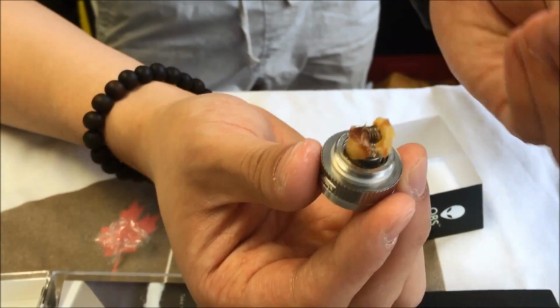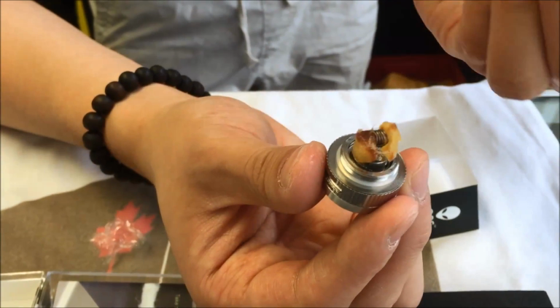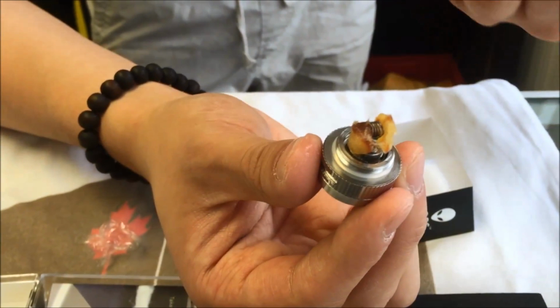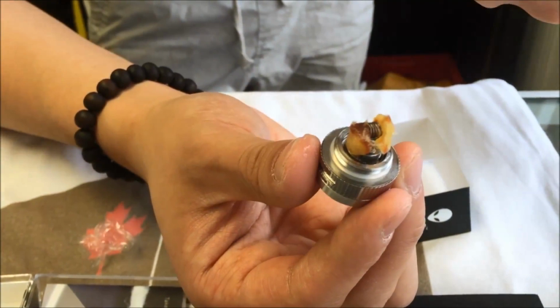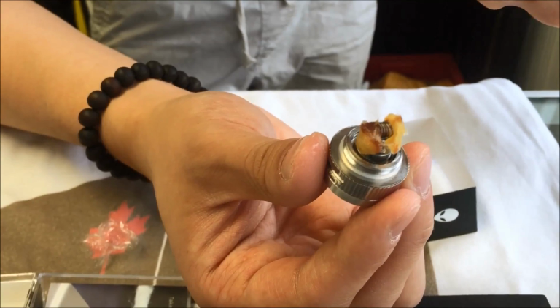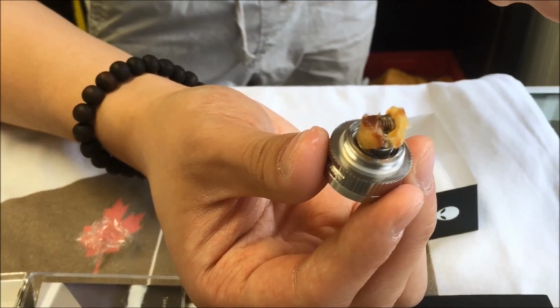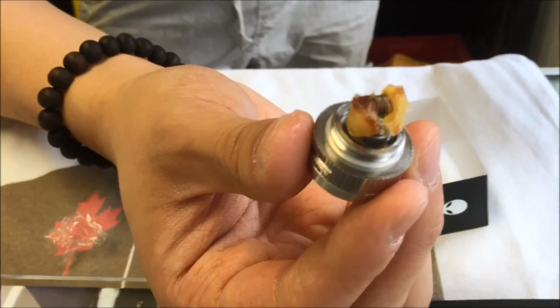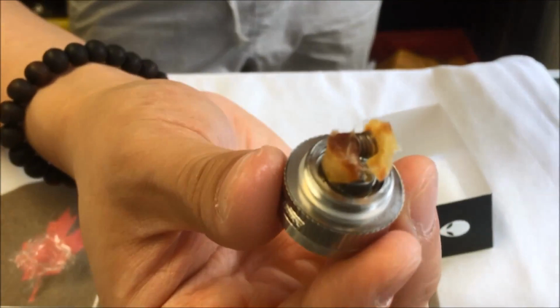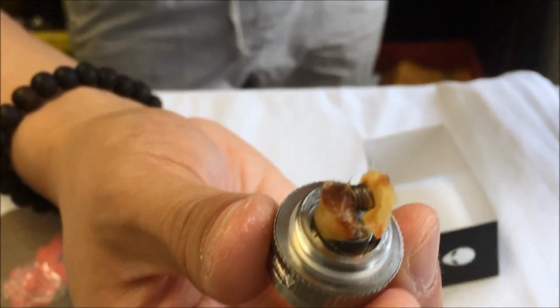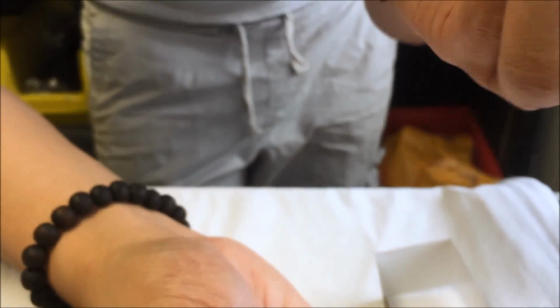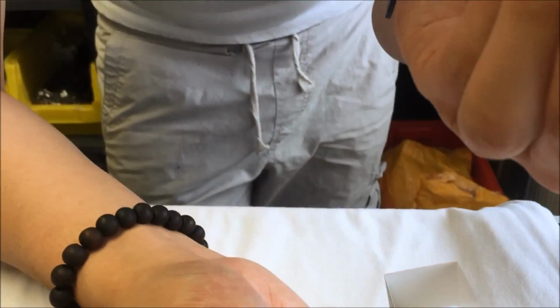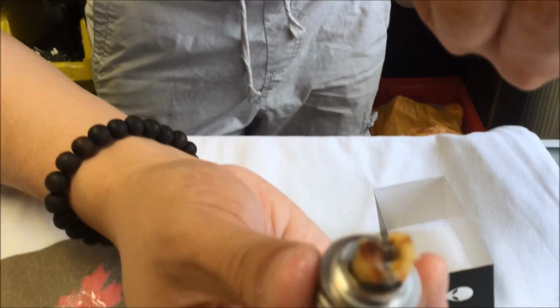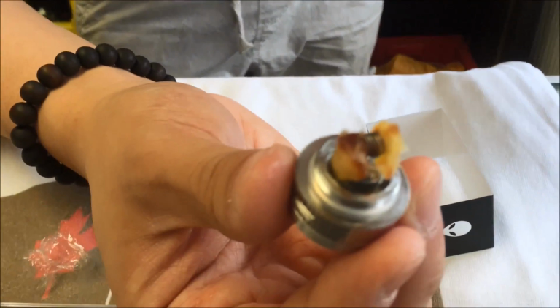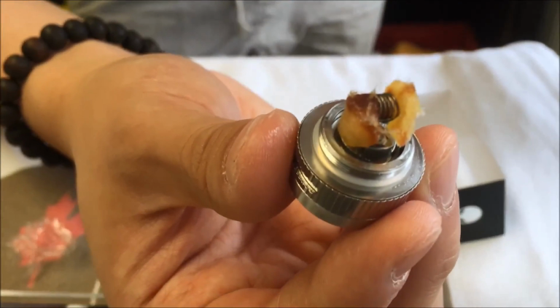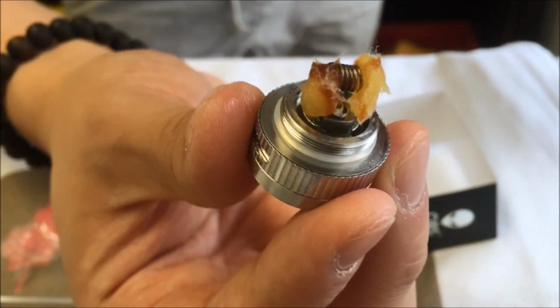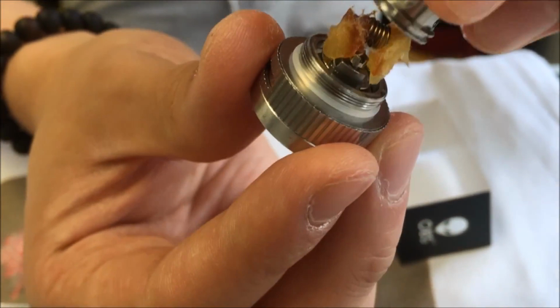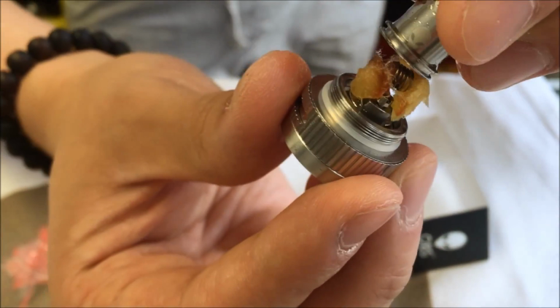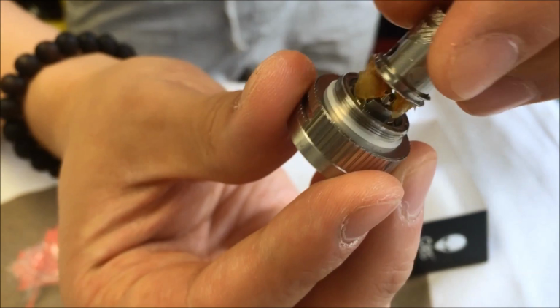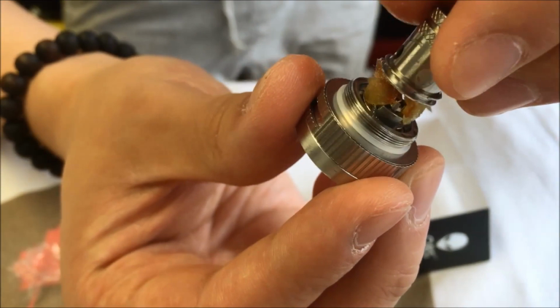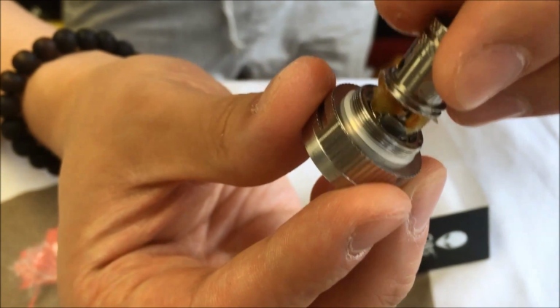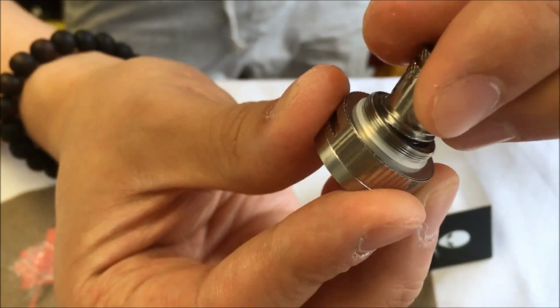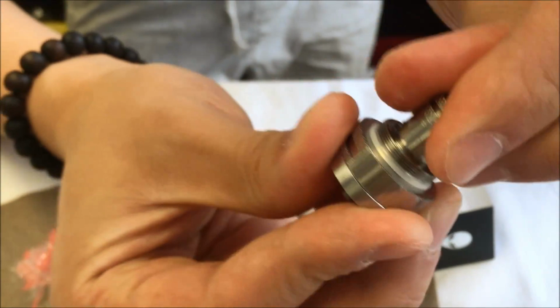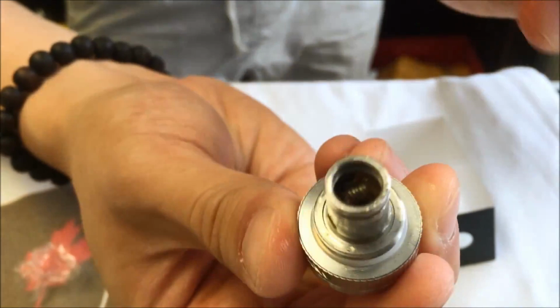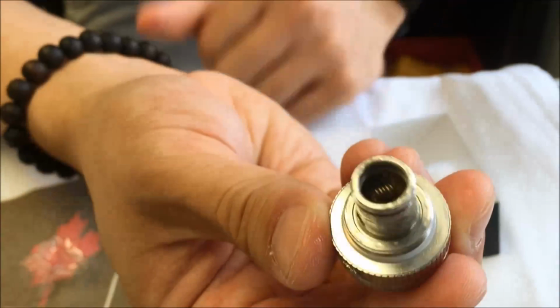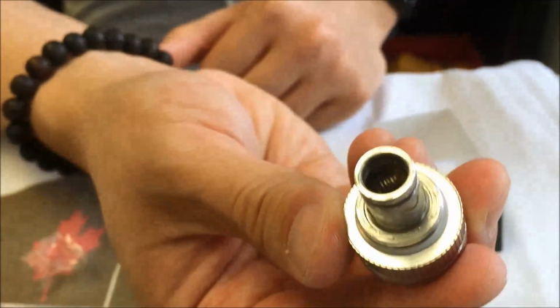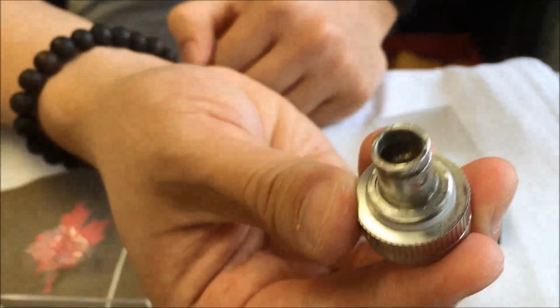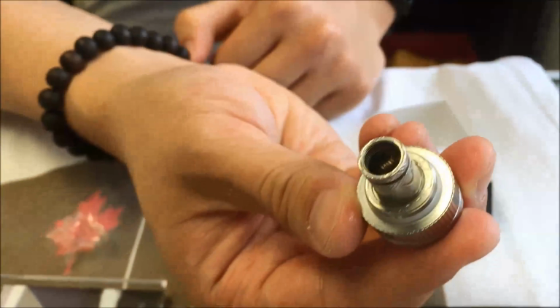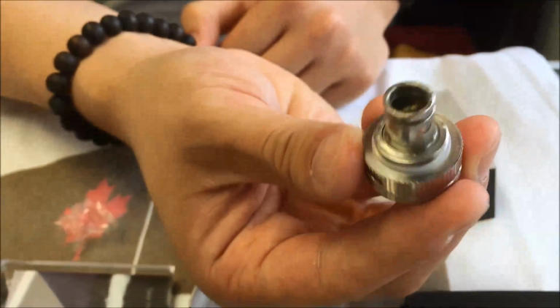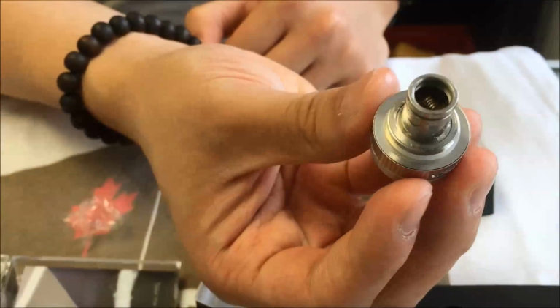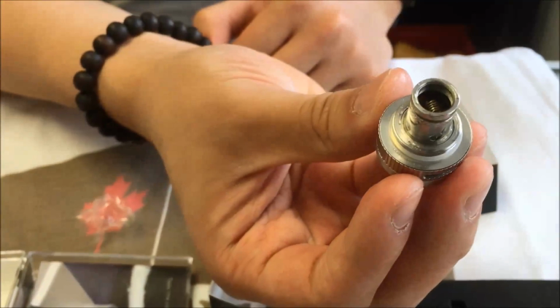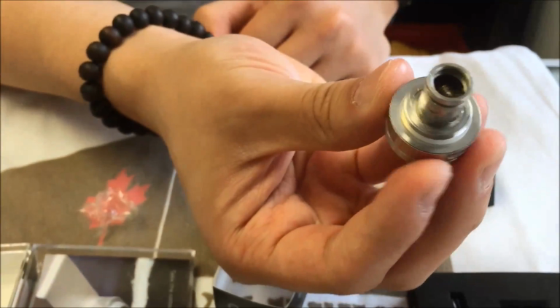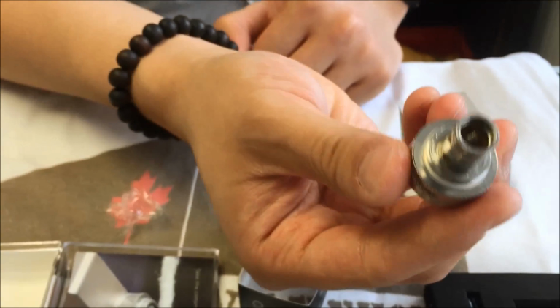It's just a little bit tricky to put back. You gotta look for the grooves — line it up with the holes. There you go, that's good like that.